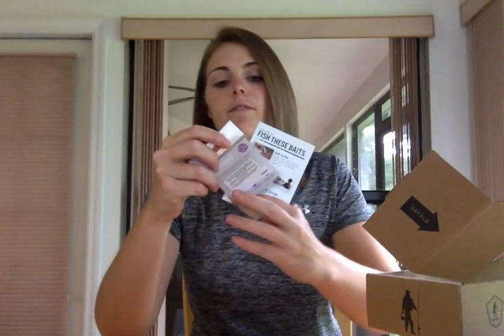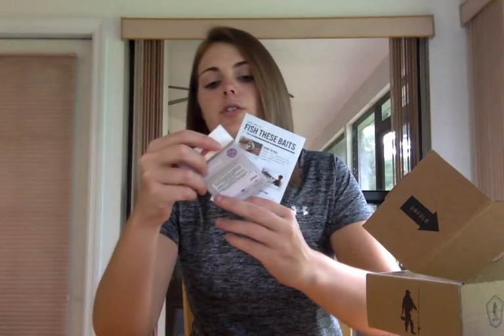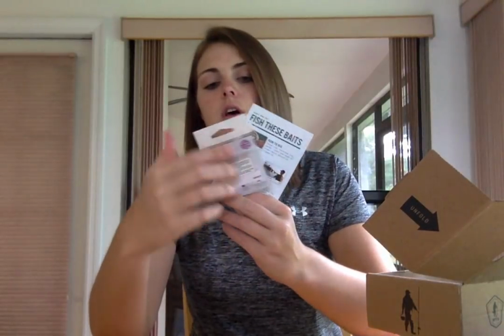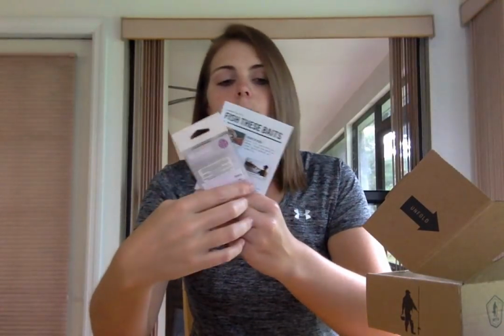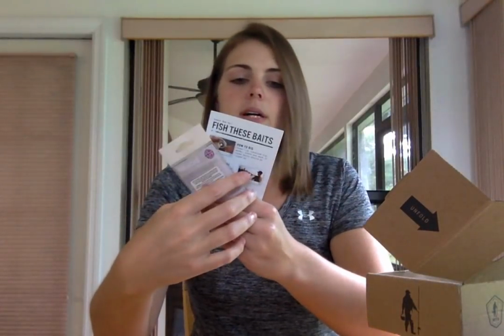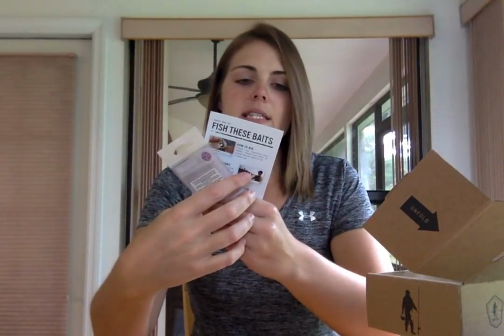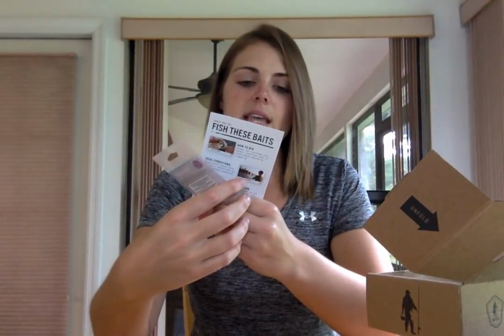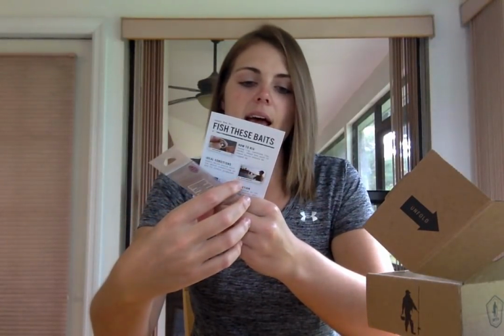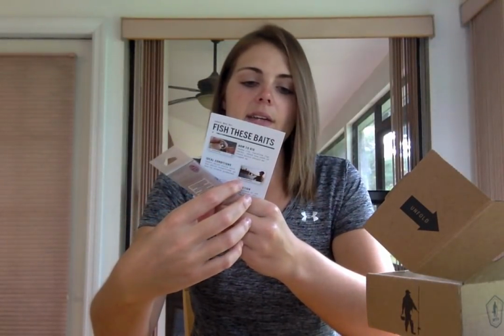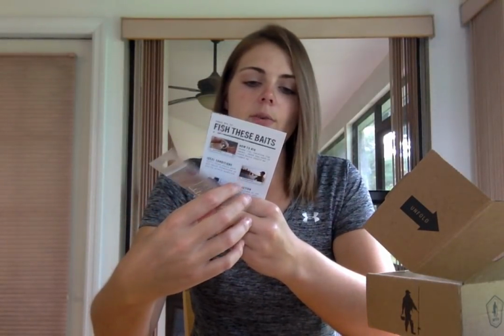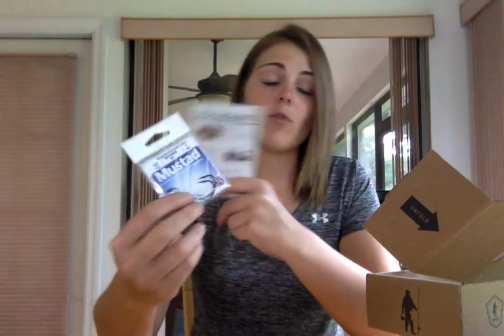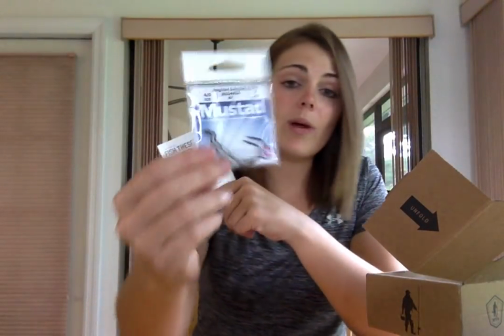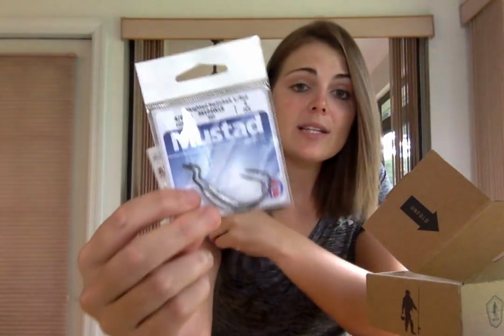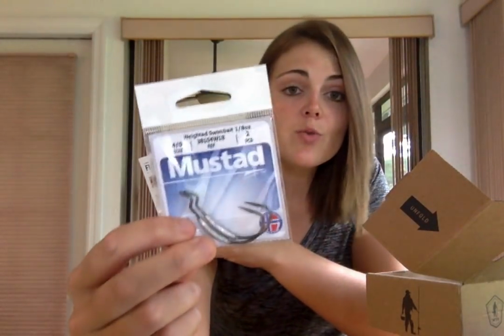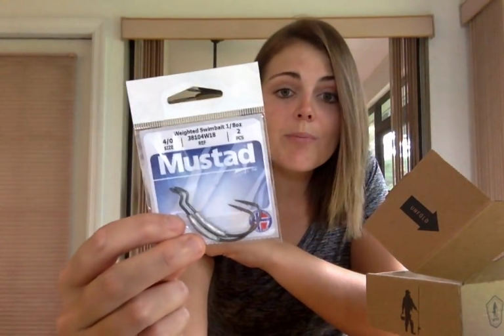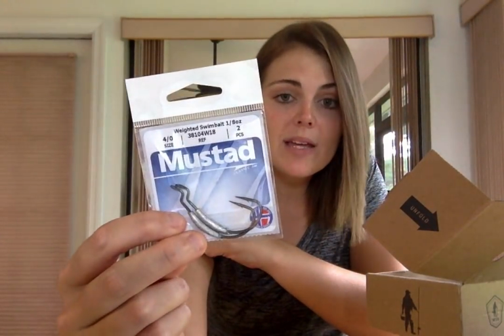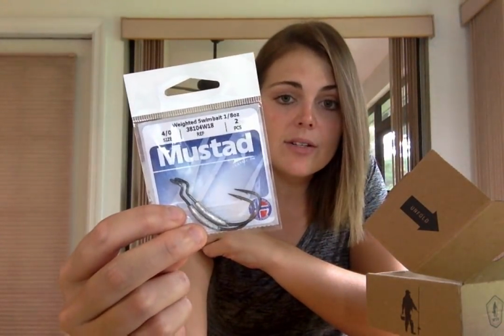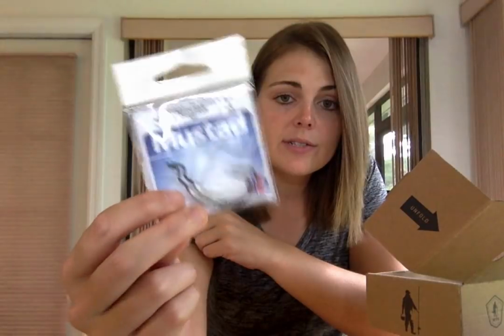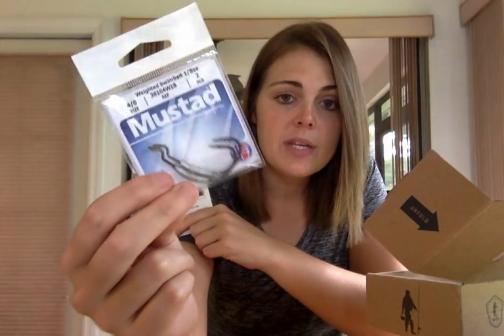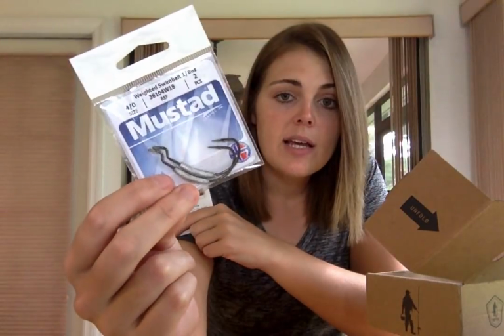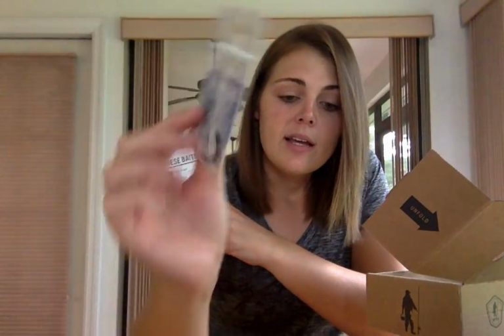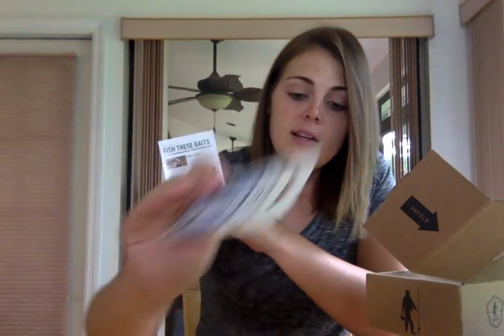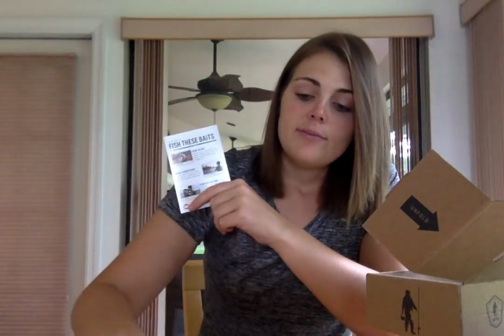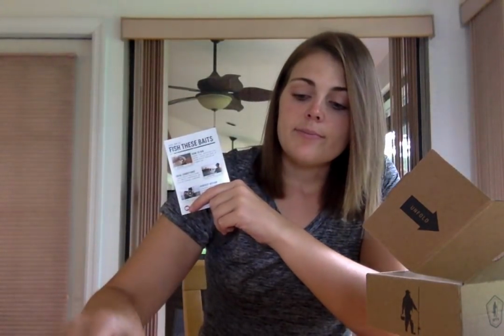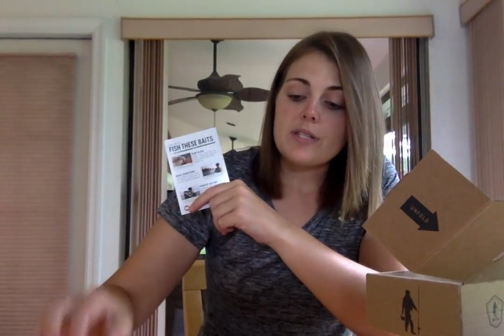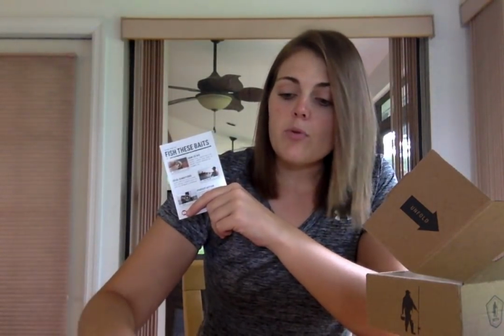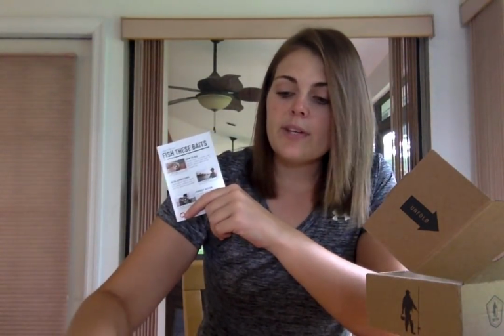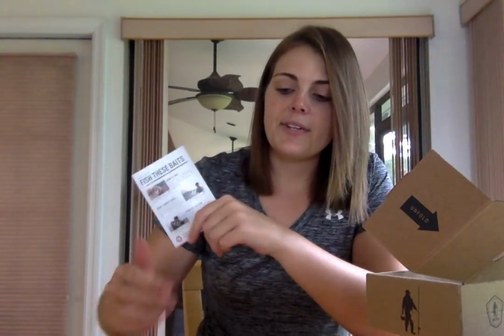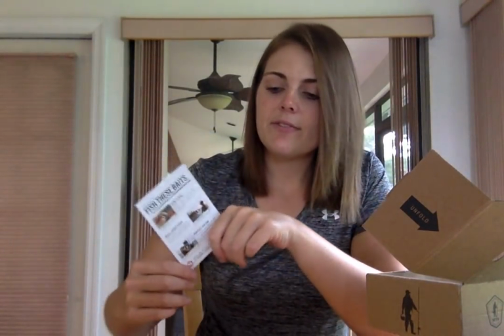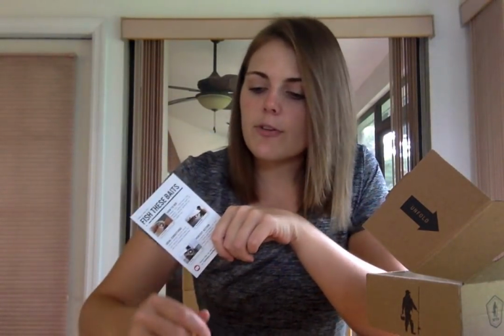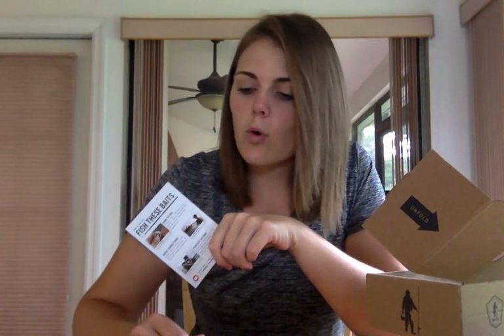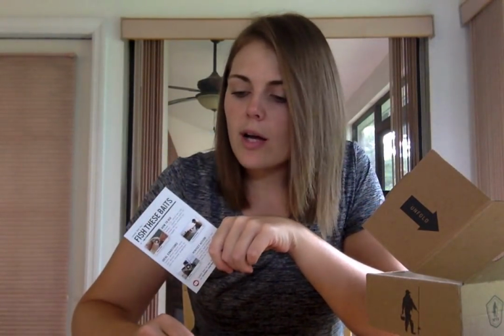First, from Mustad we have the weighted swimbait hook. Pretty simple — they're four aught.